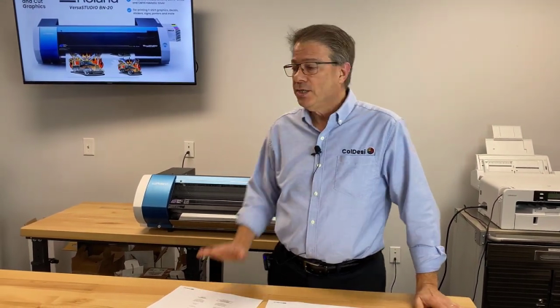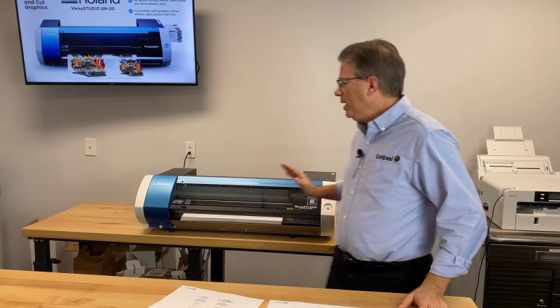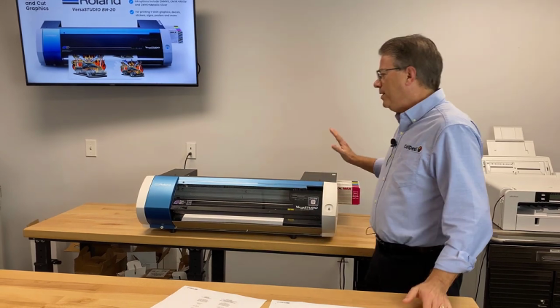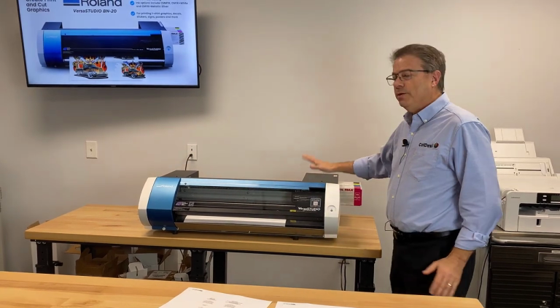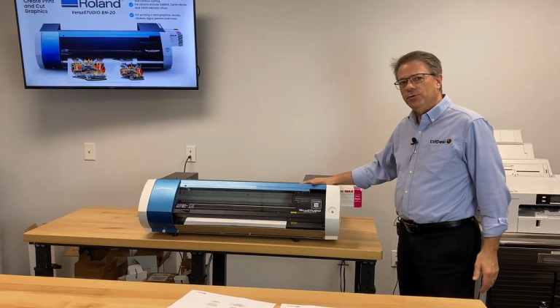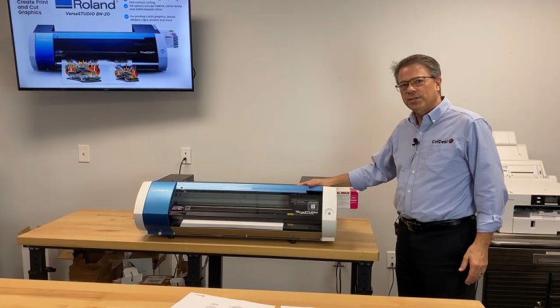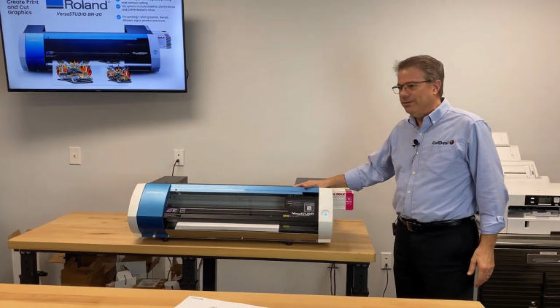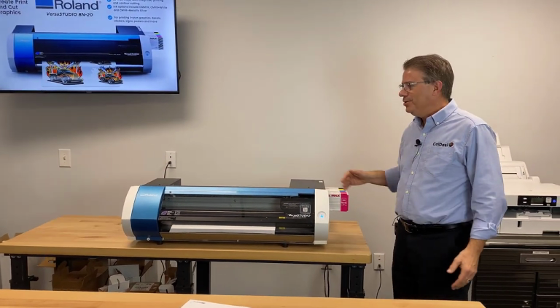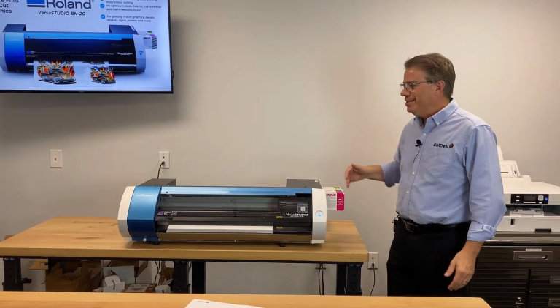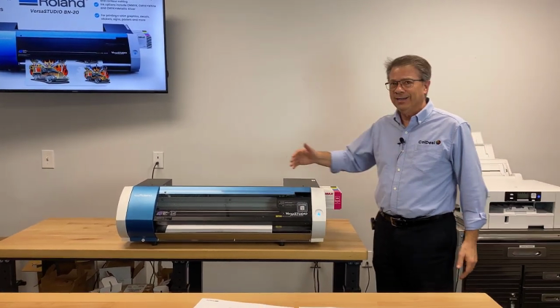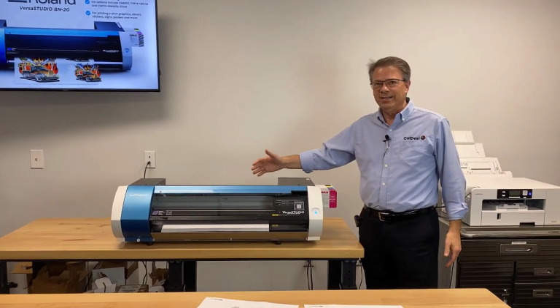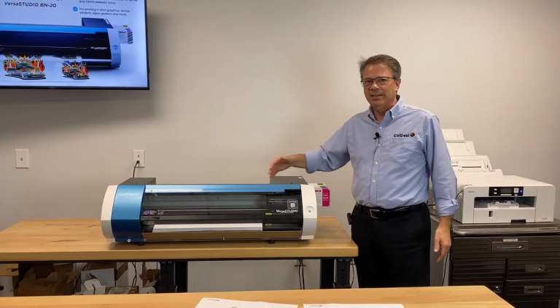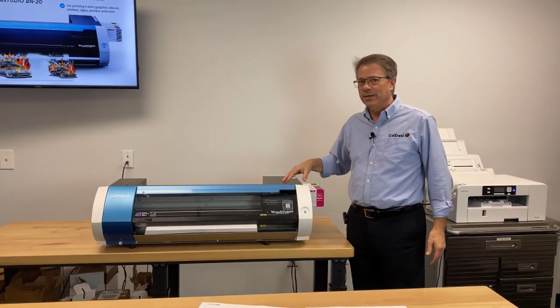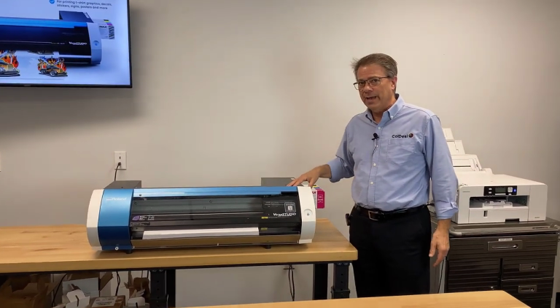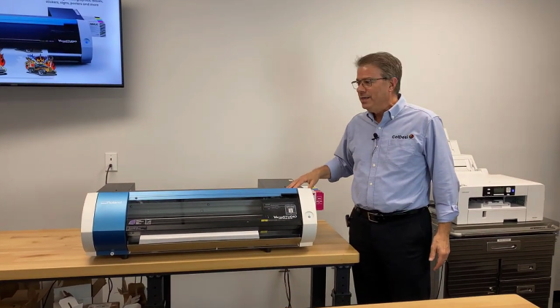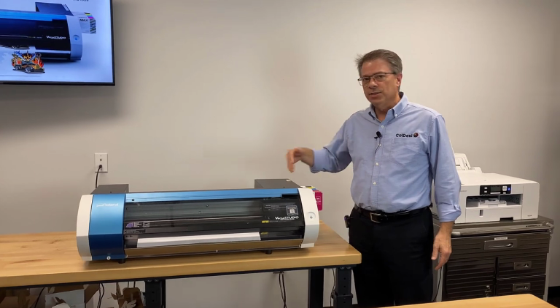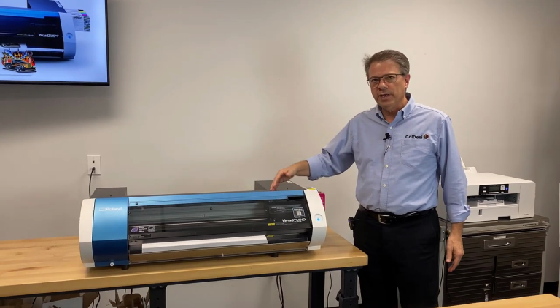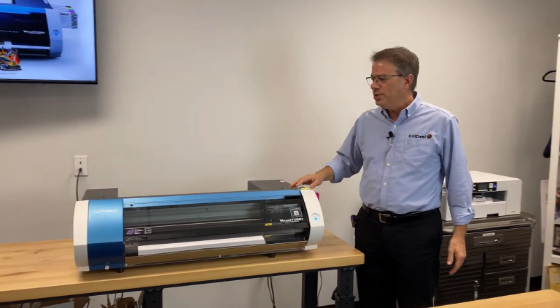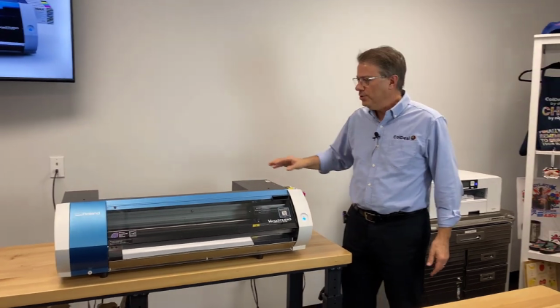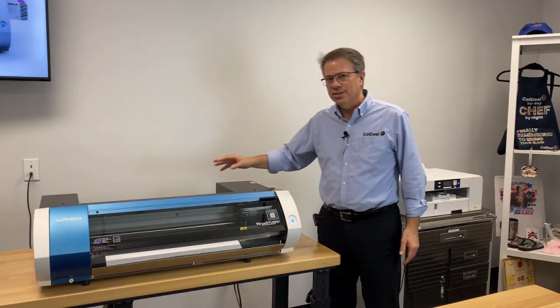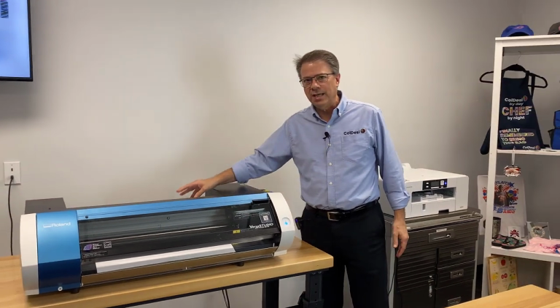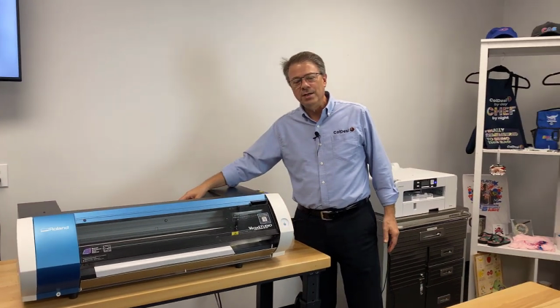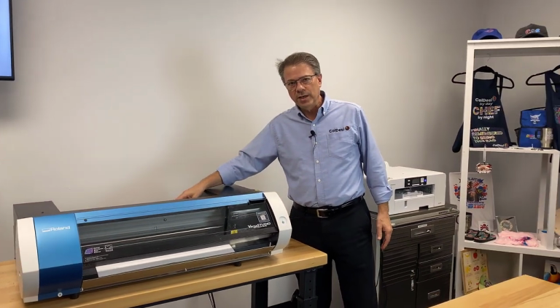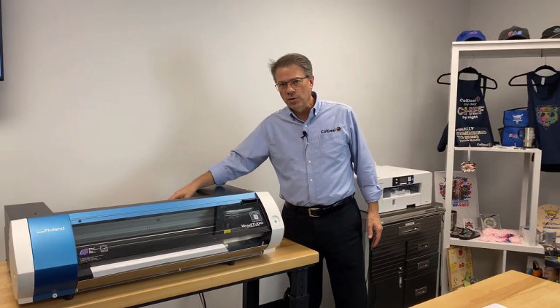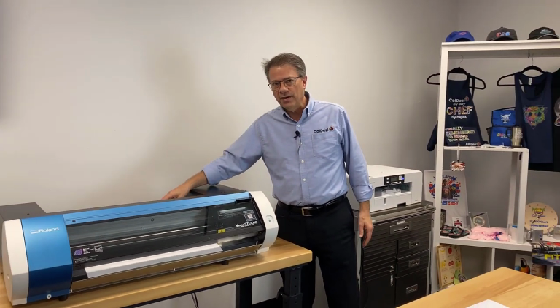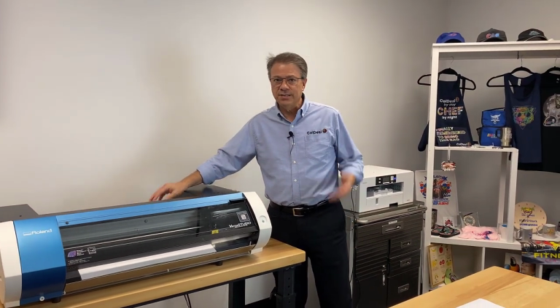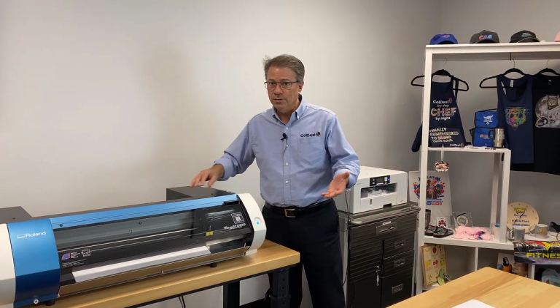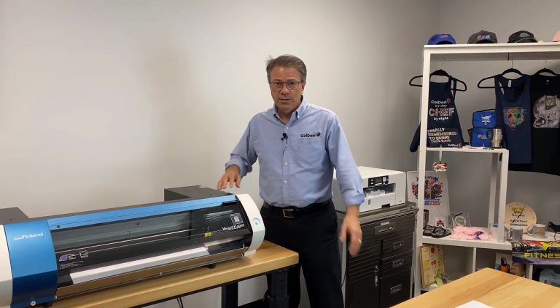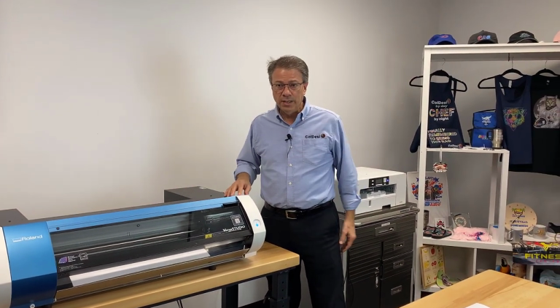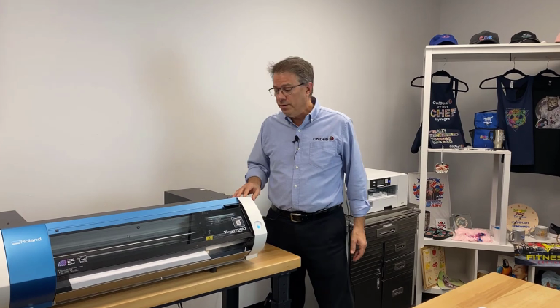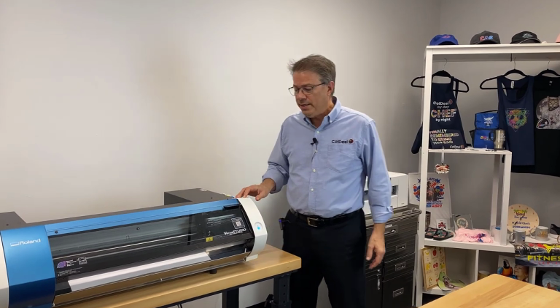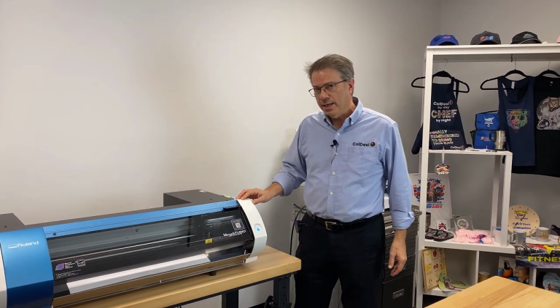Really, there's going to be no difference on the outside. You're going to get exactly the same format. It's still 20-inch, it still uses the same 20-inch rolls of vinyl, and it's still normally Roland branded media.